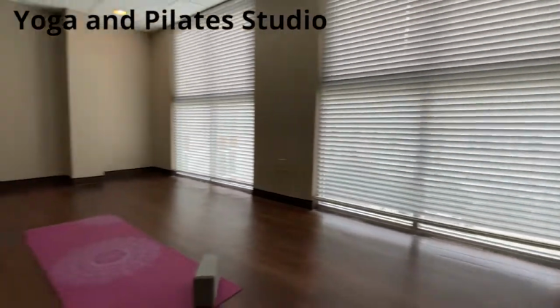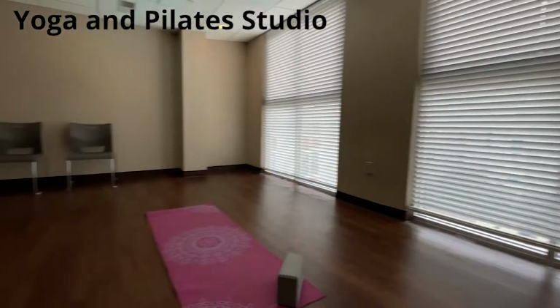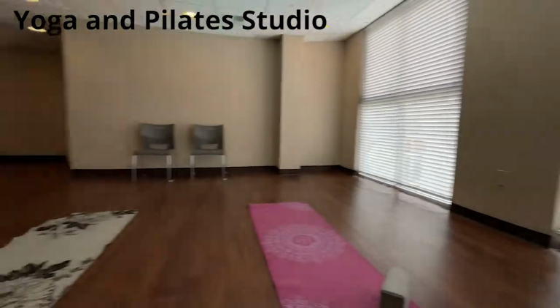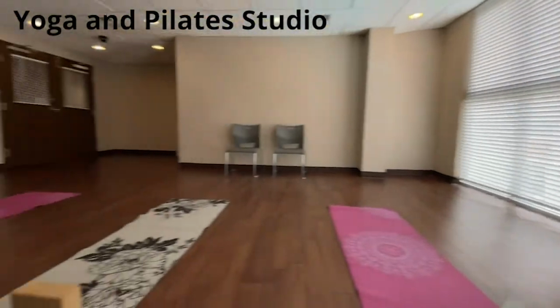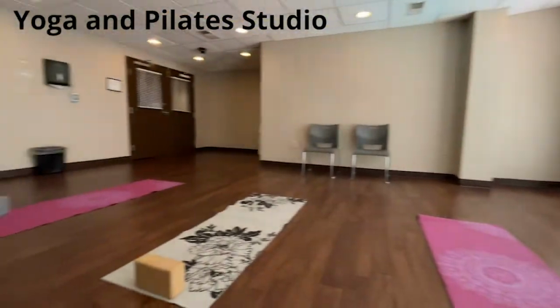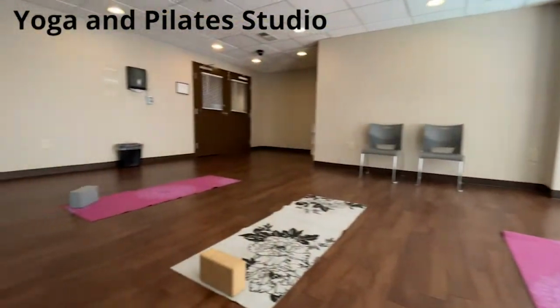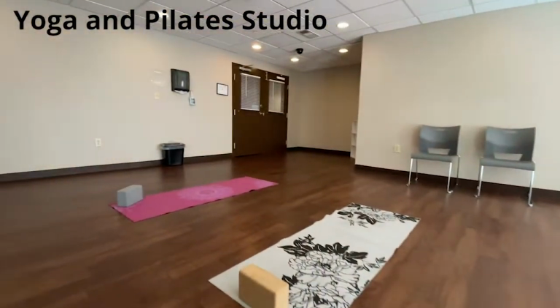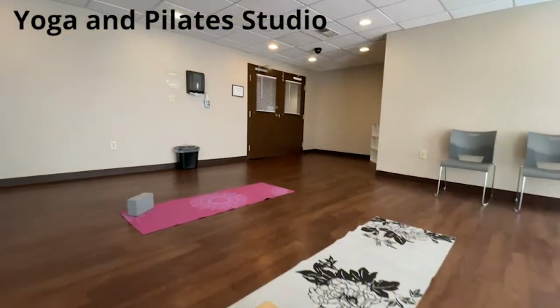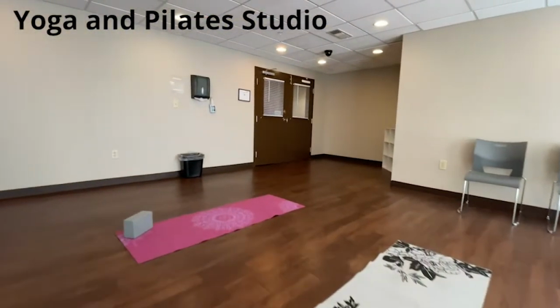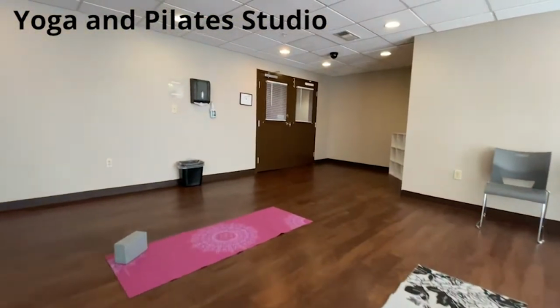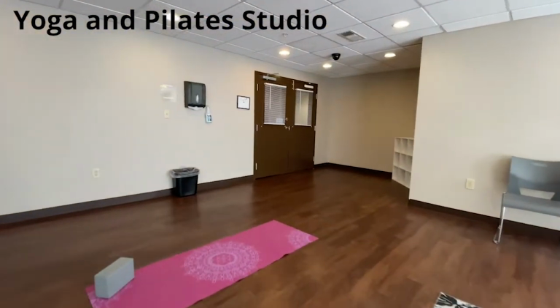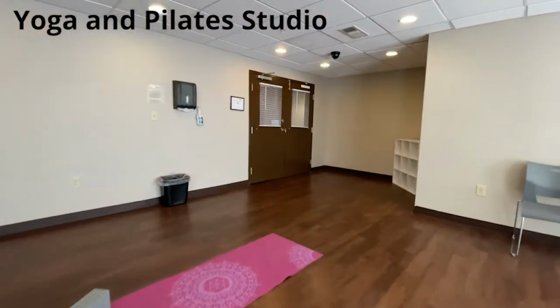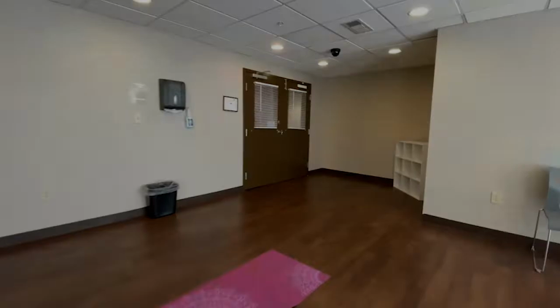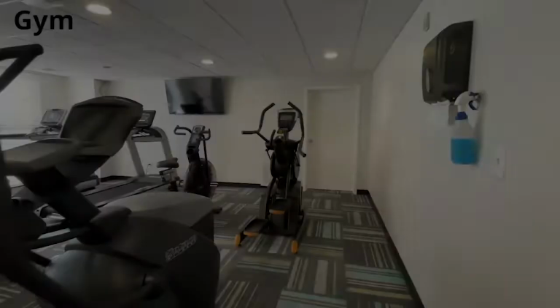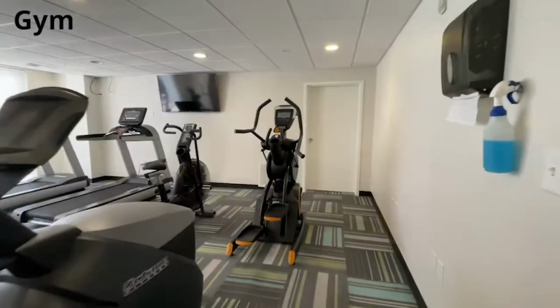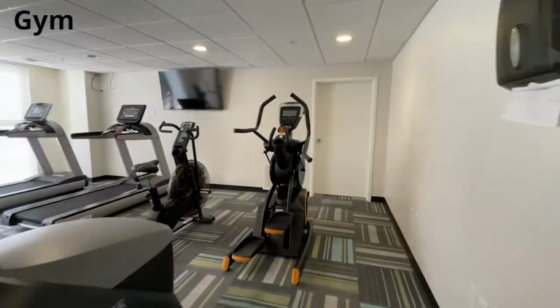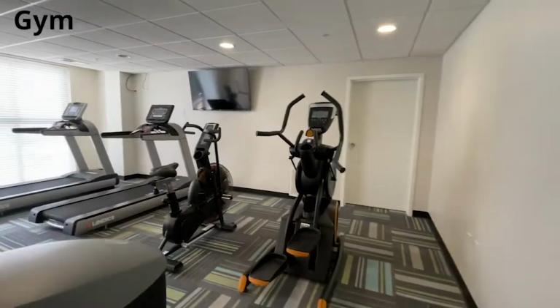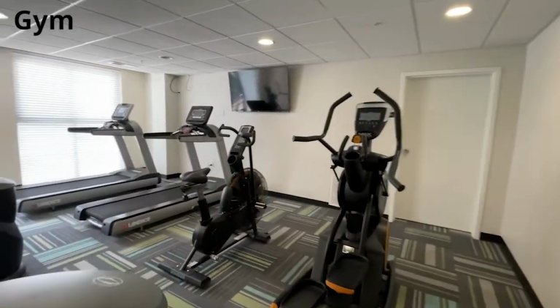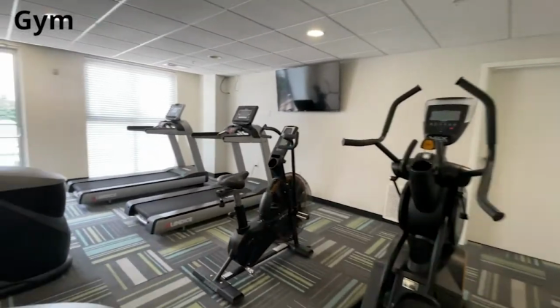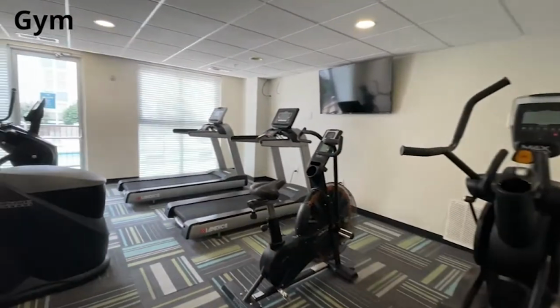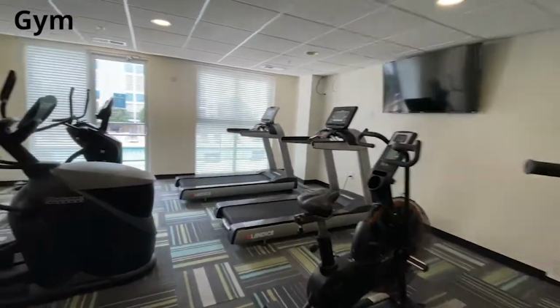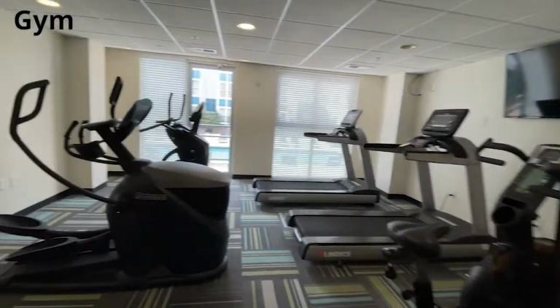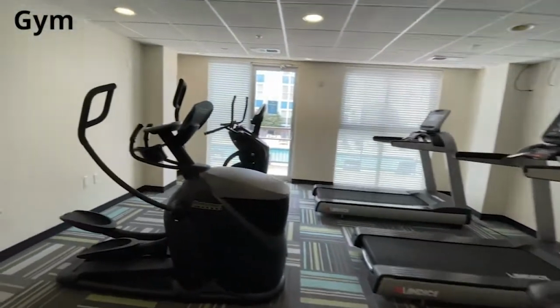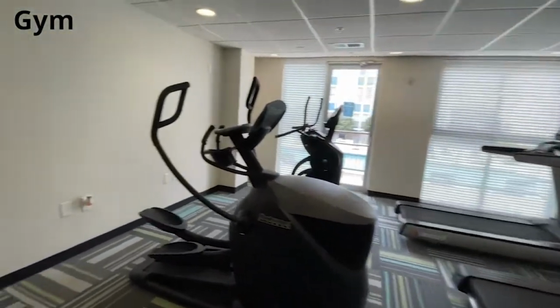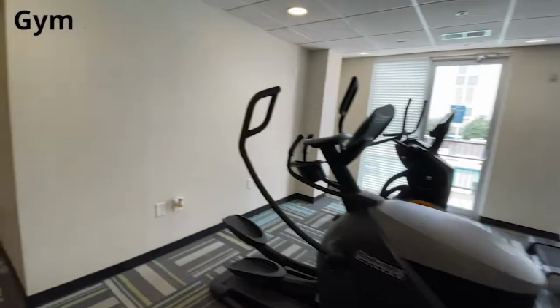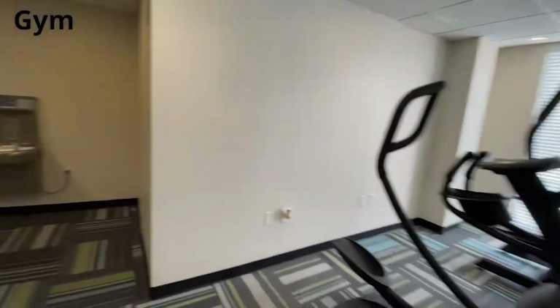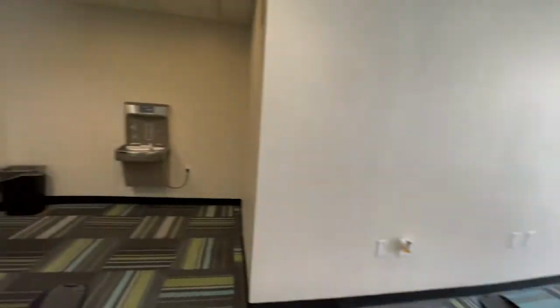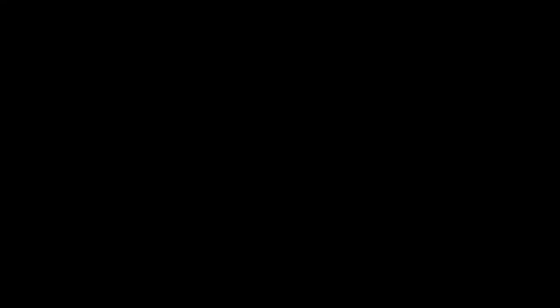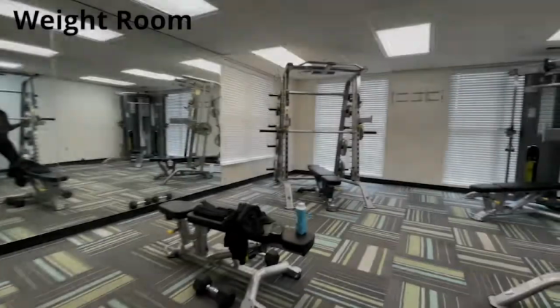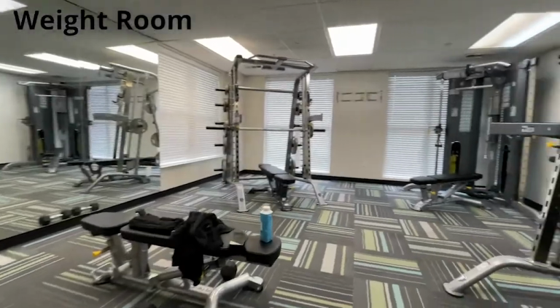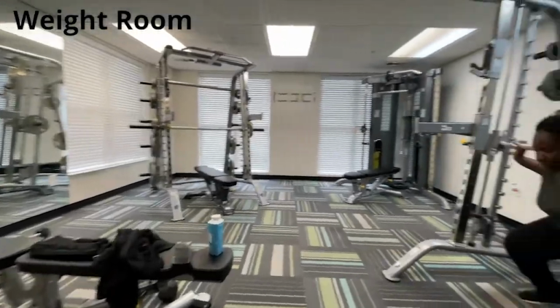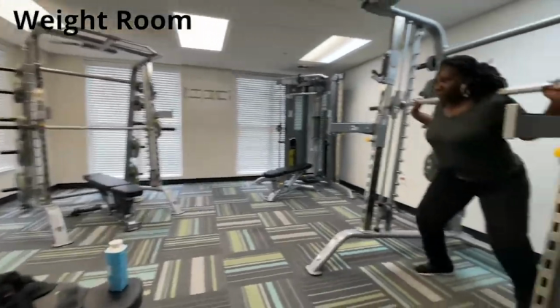When it's time for a study break, residents will appreciate the dedicated yoga and Pilates studio, the gym and cardio room, and the weight room.